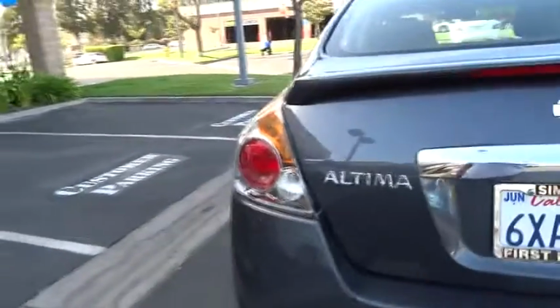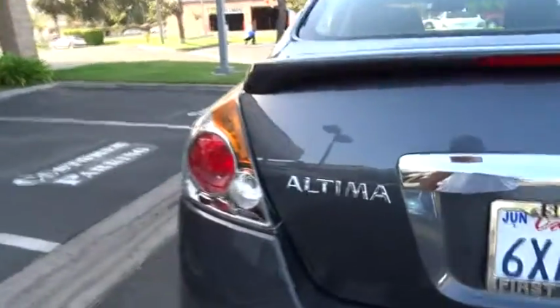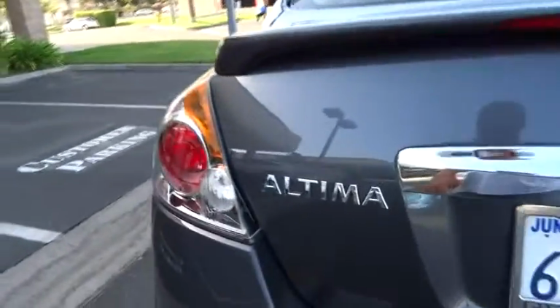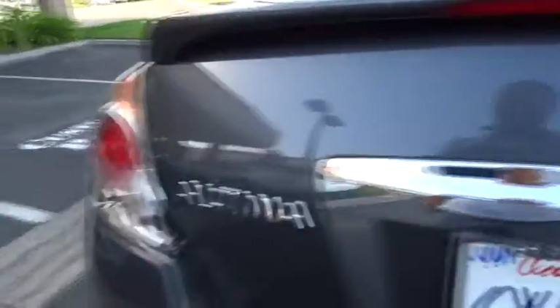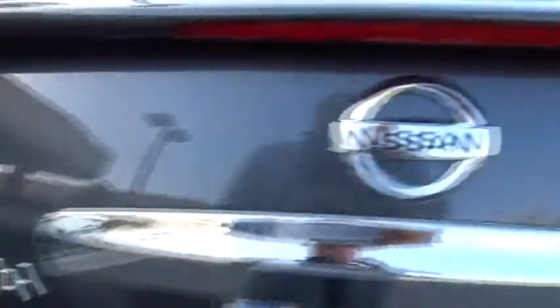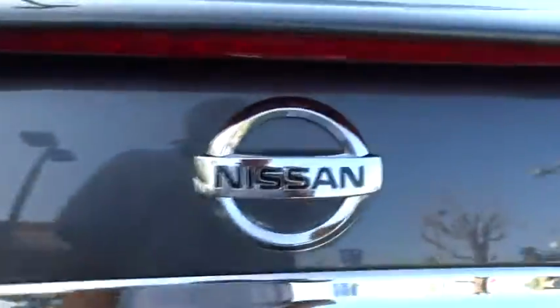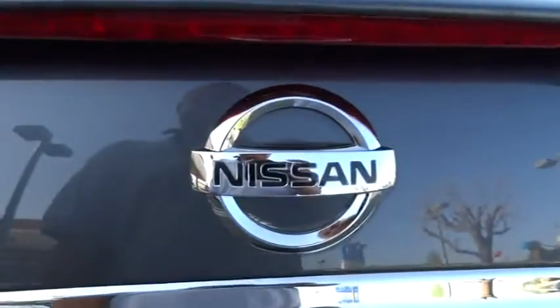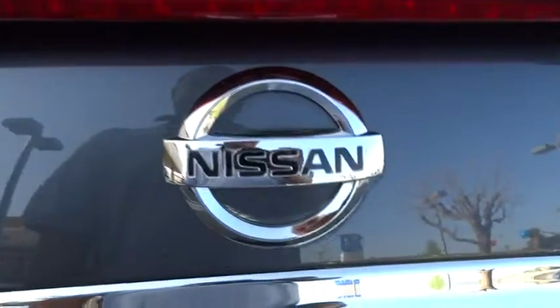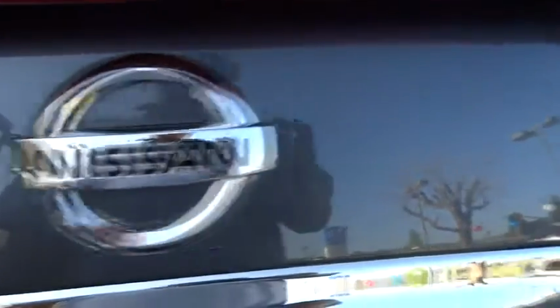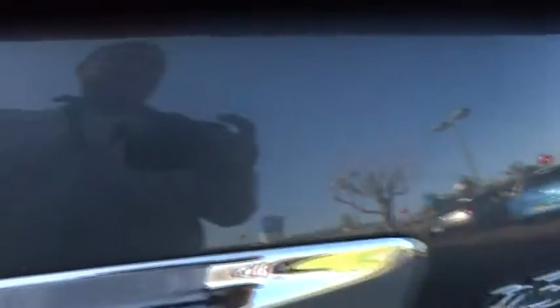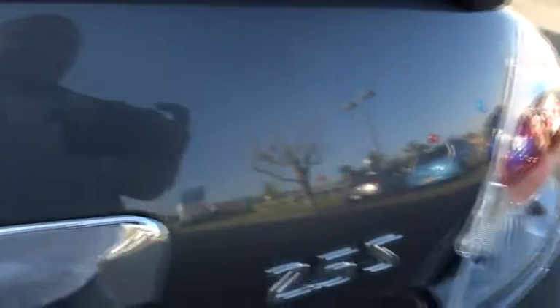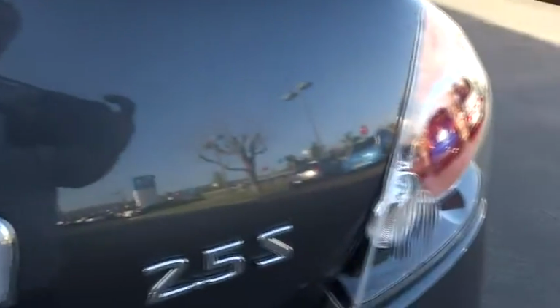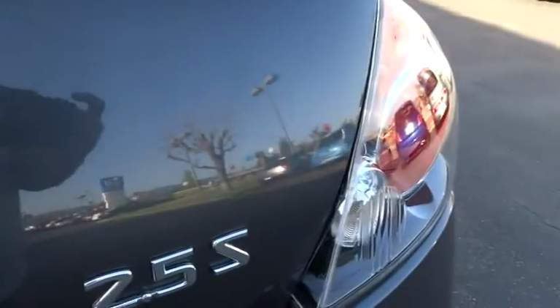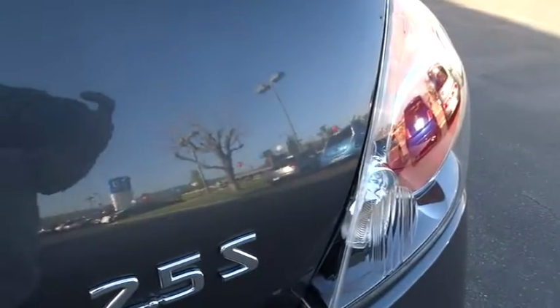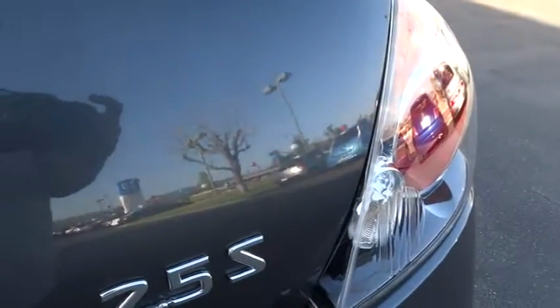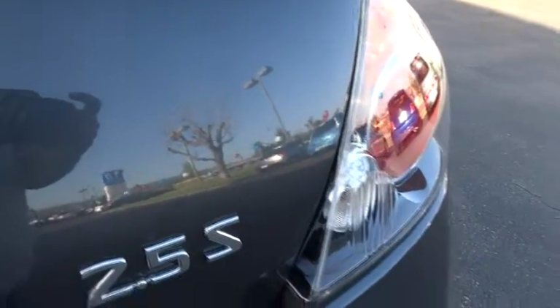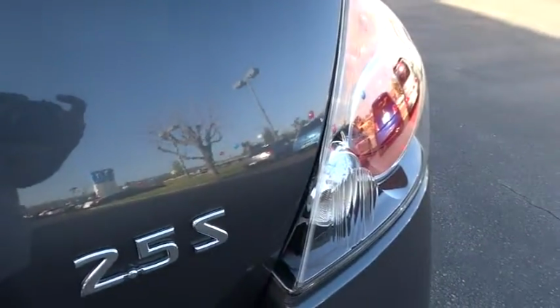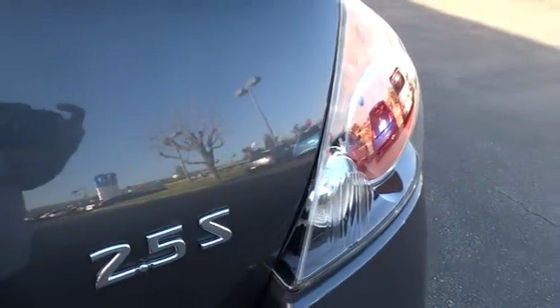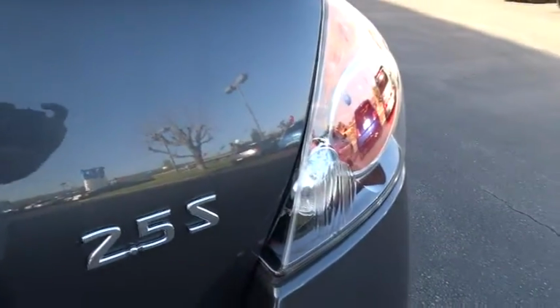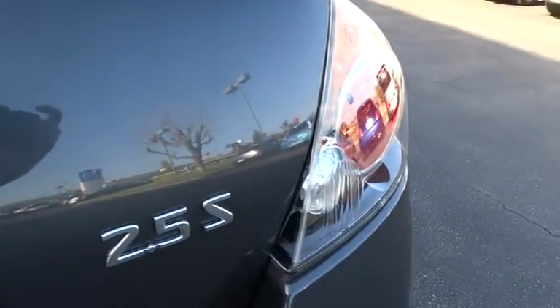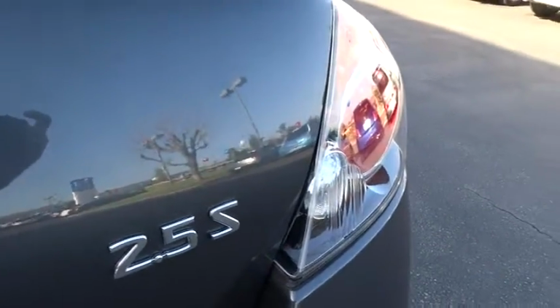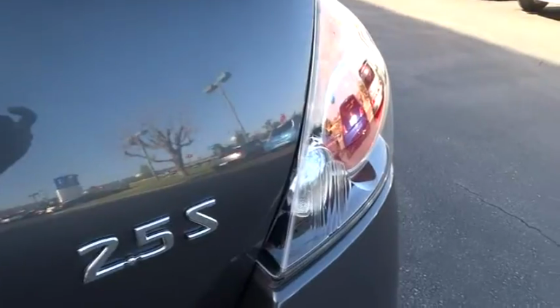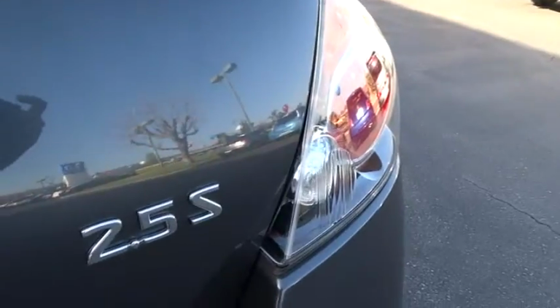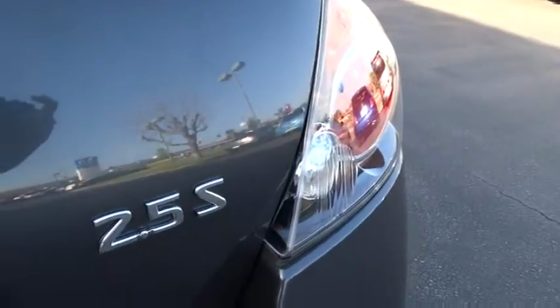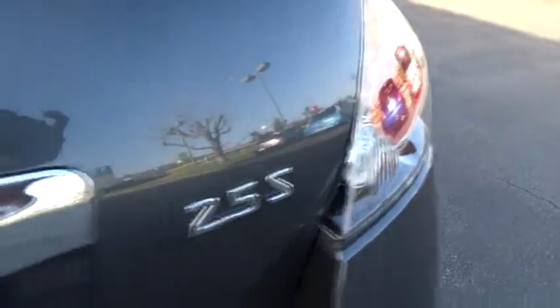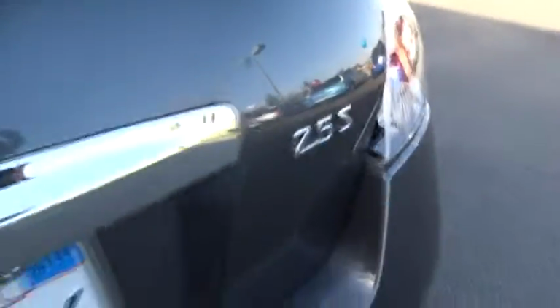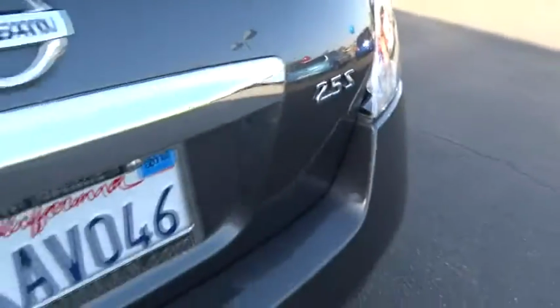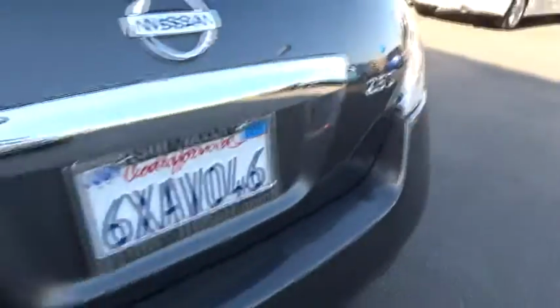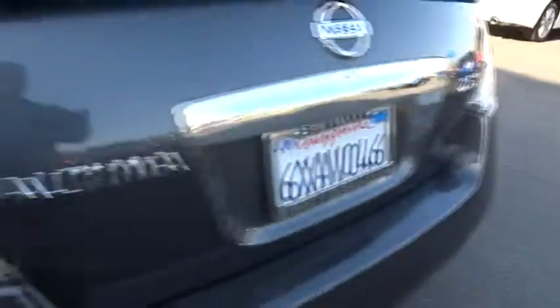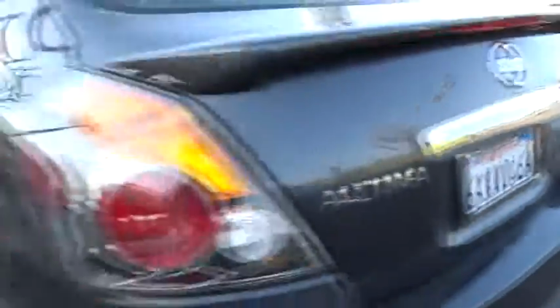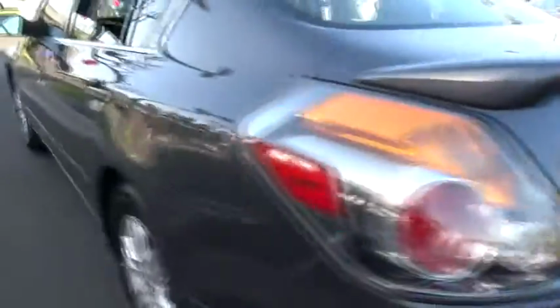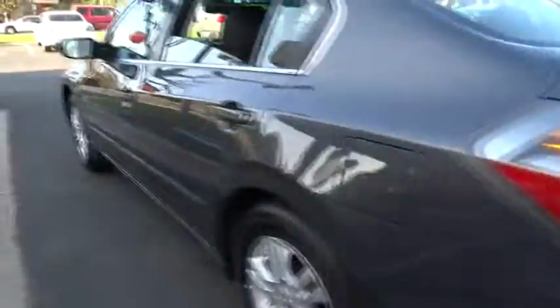six standard airbags, and over 5,000 quality and performance tests, and you'll see the Nissan Altima is made to drive and built to last, and is priced below $20,000.